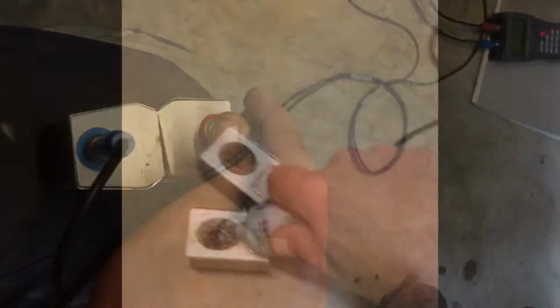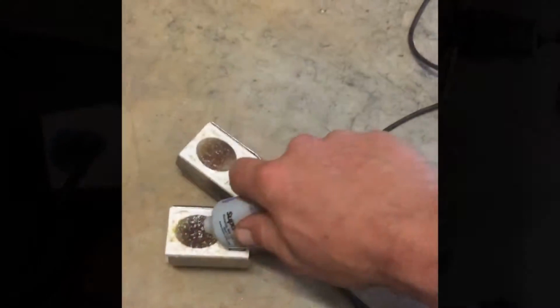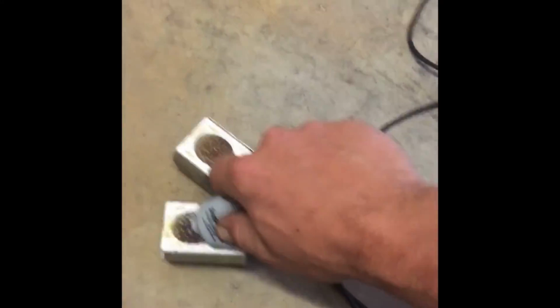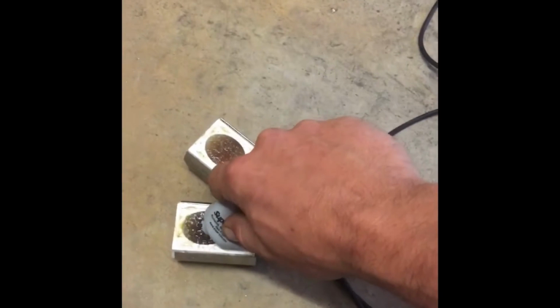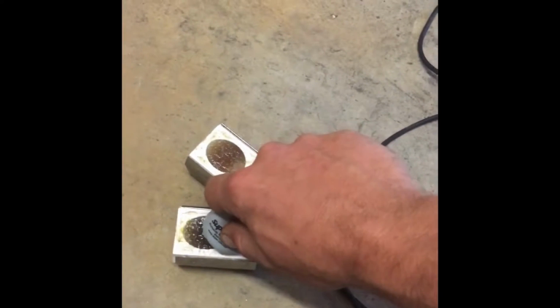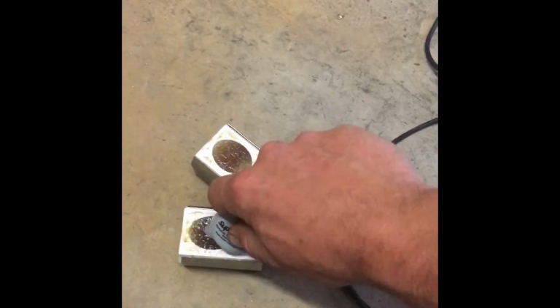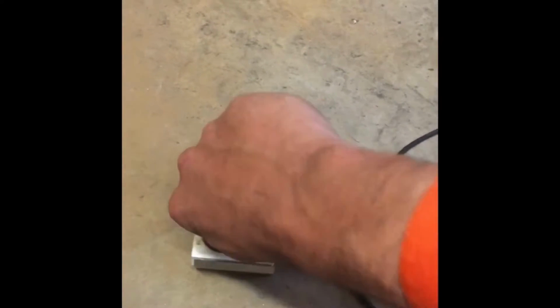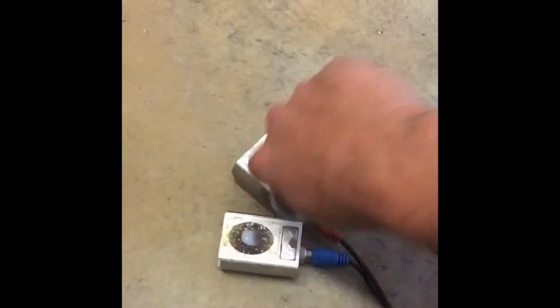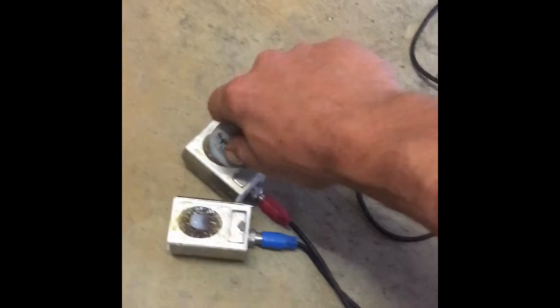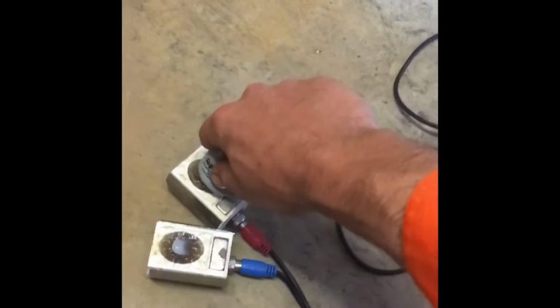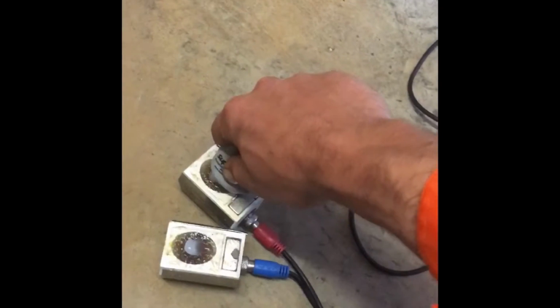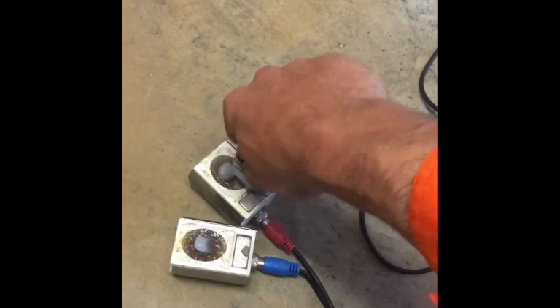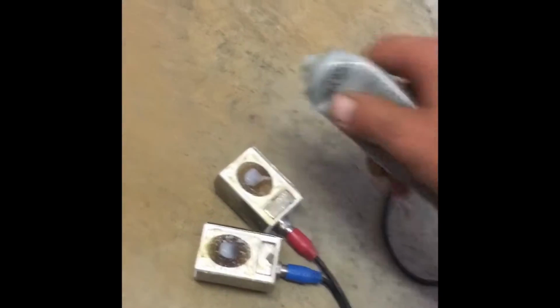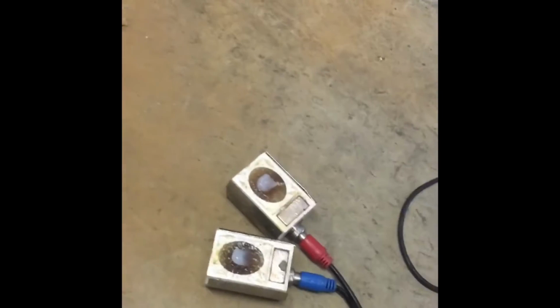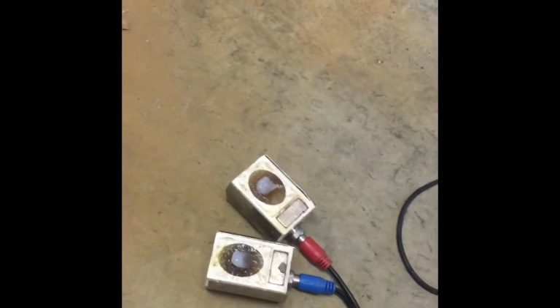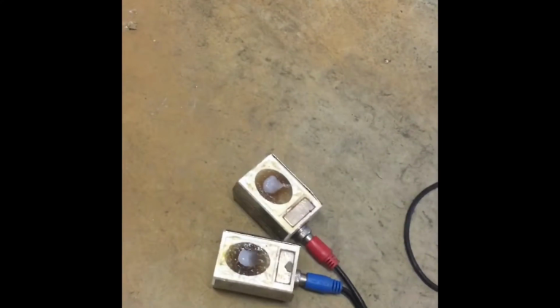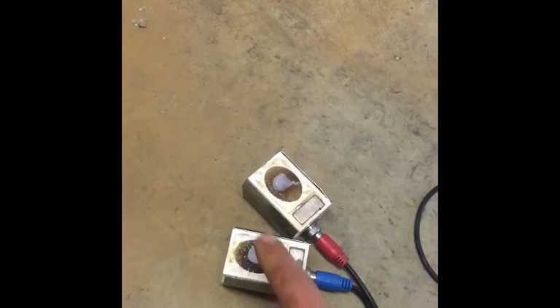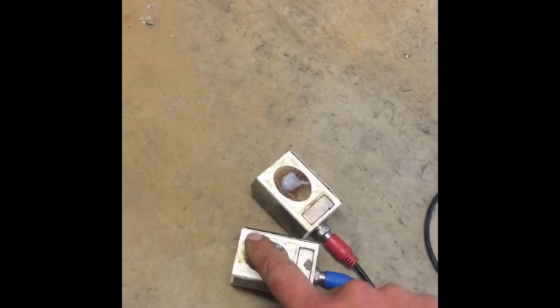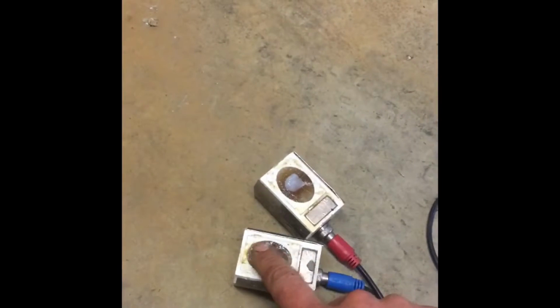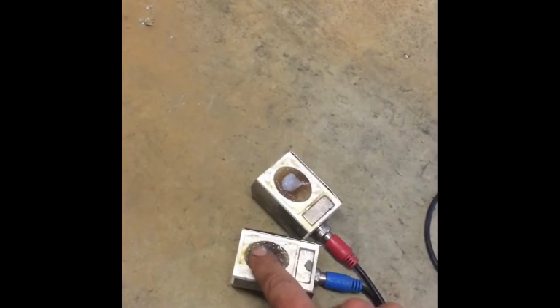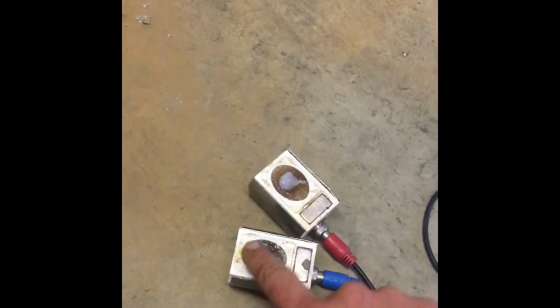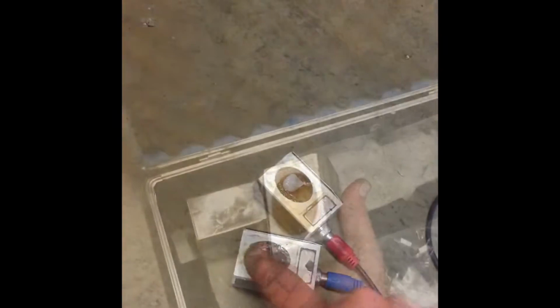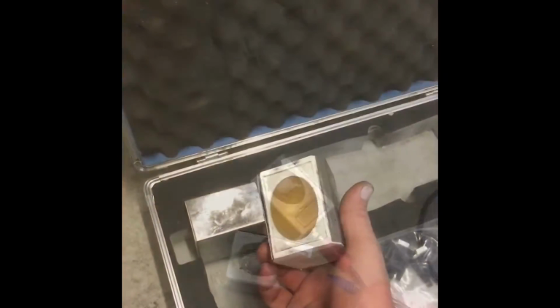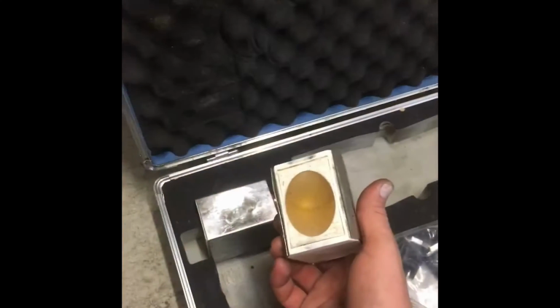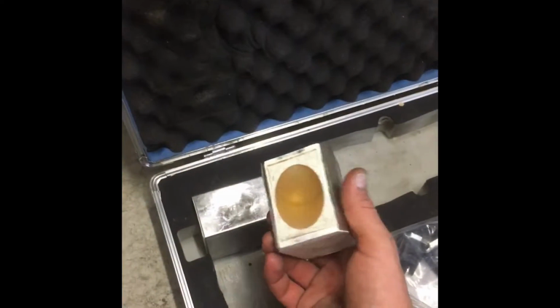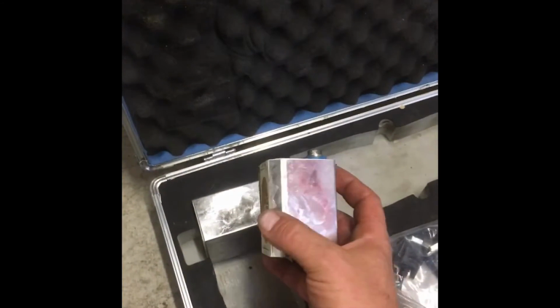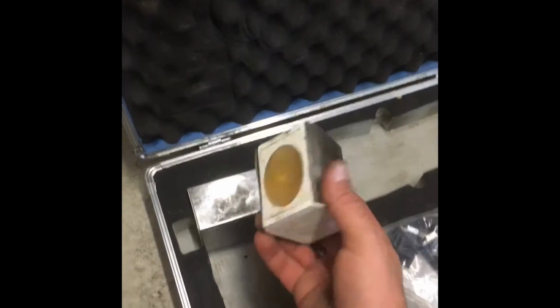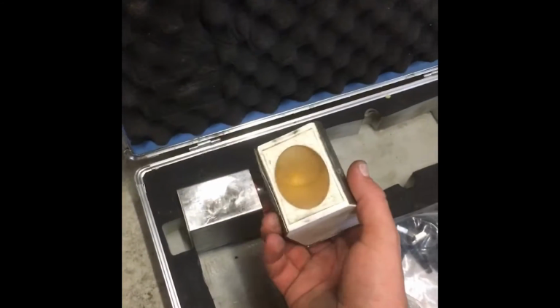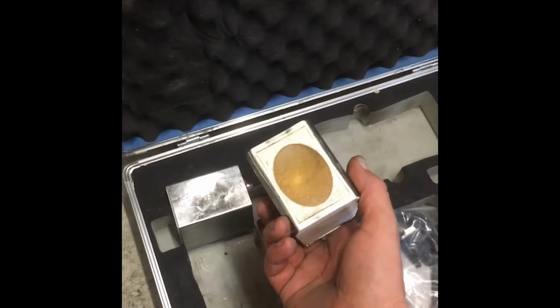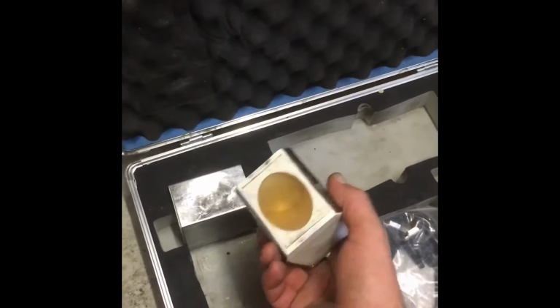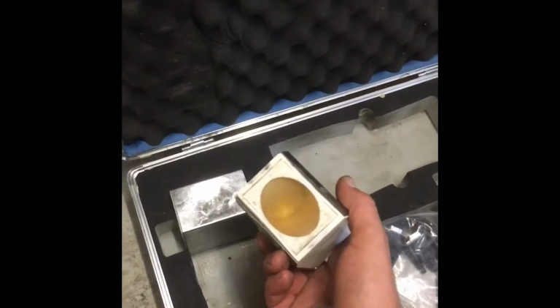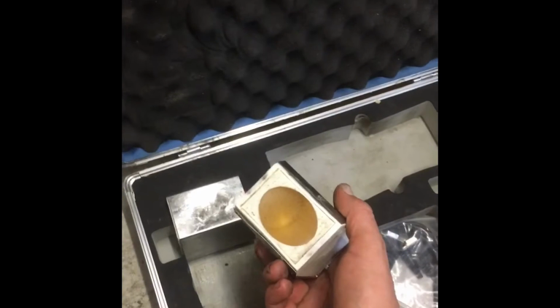Put plenty of goo on it — that much — and smear it around. You only need the big transducers for anything 6 inch and above.